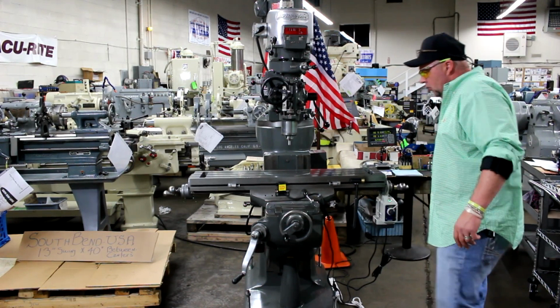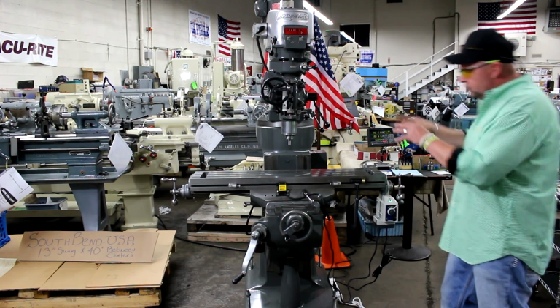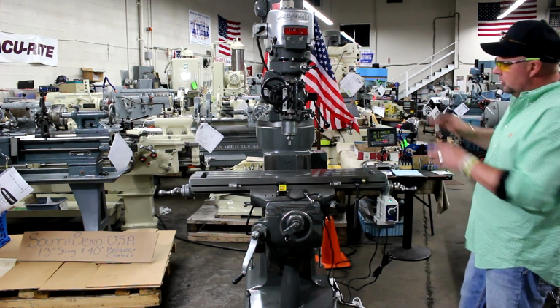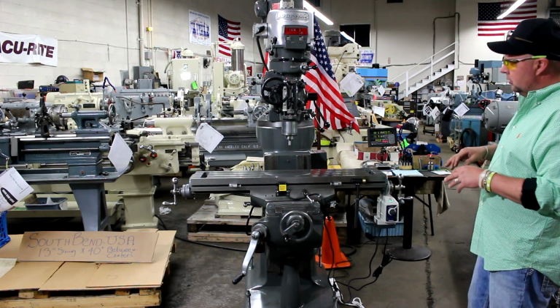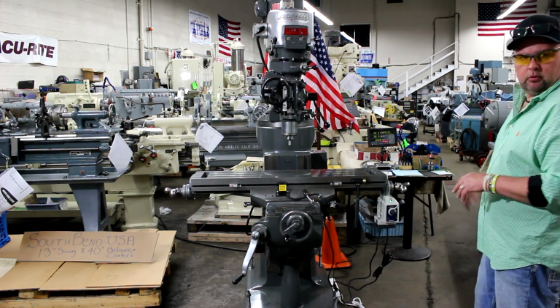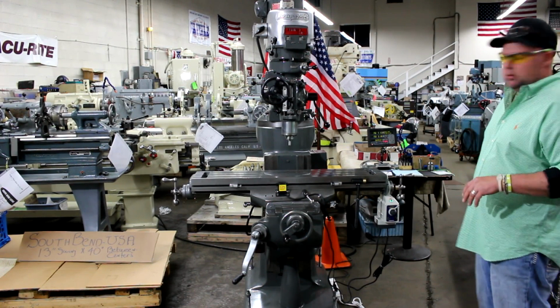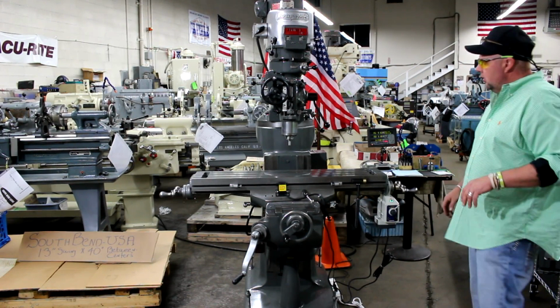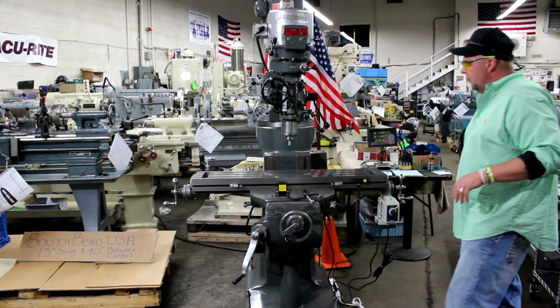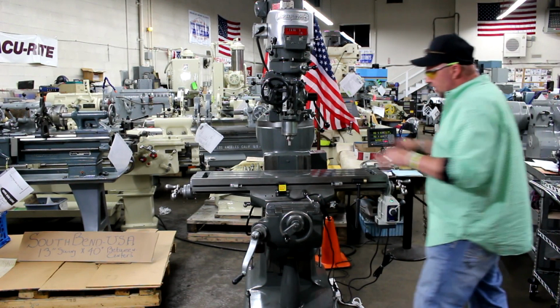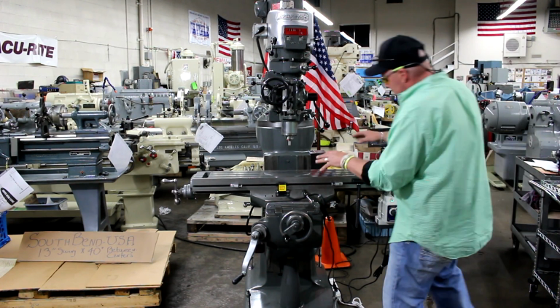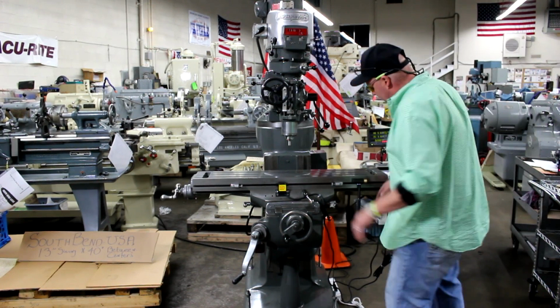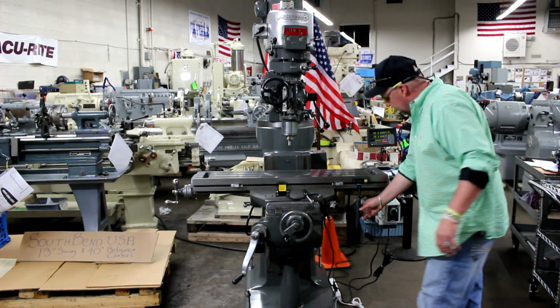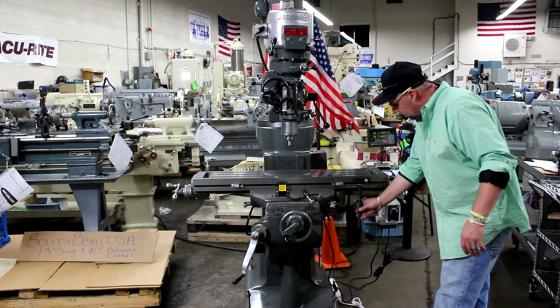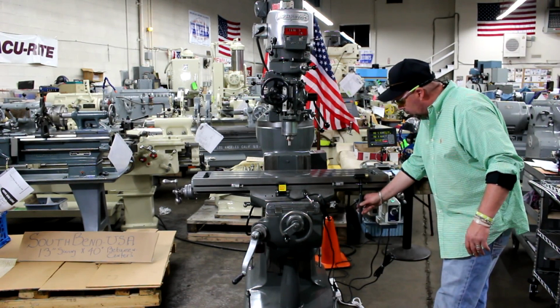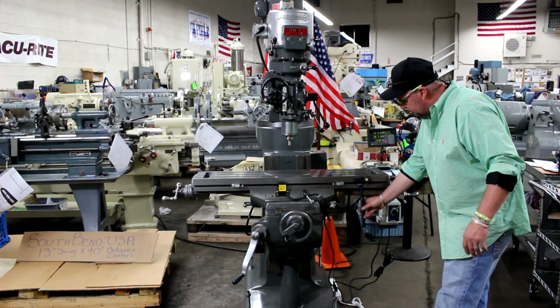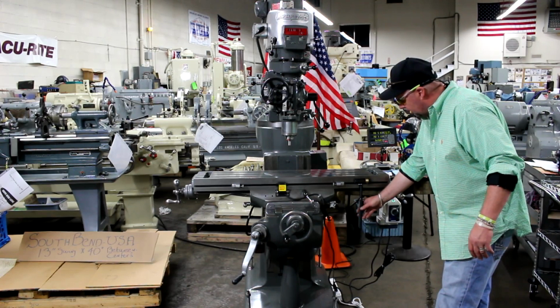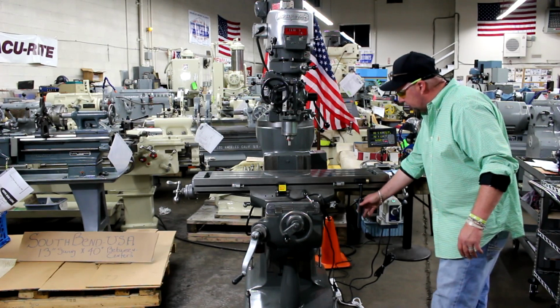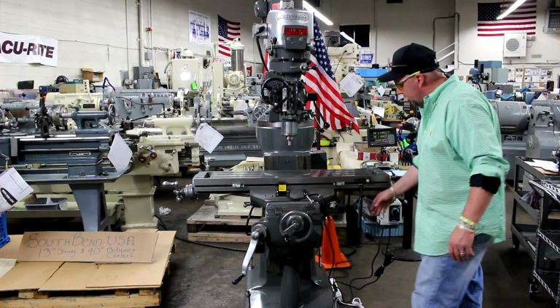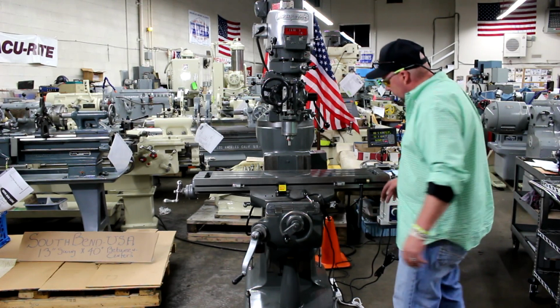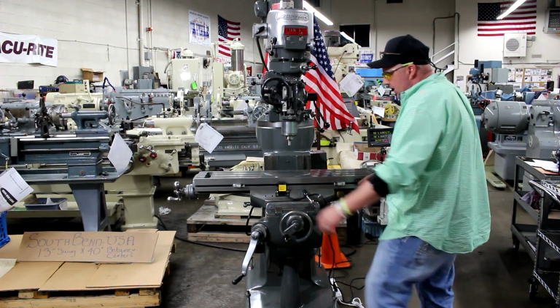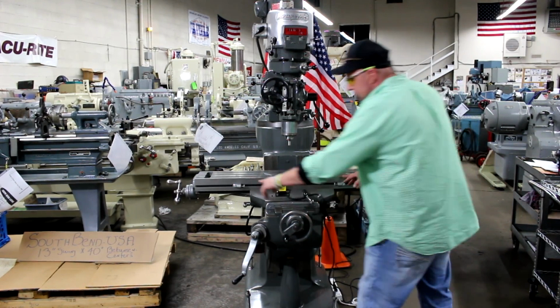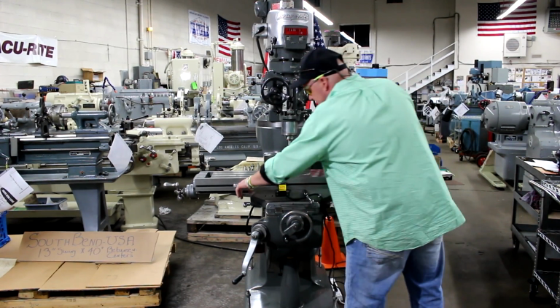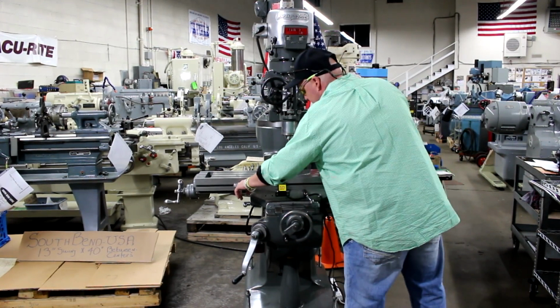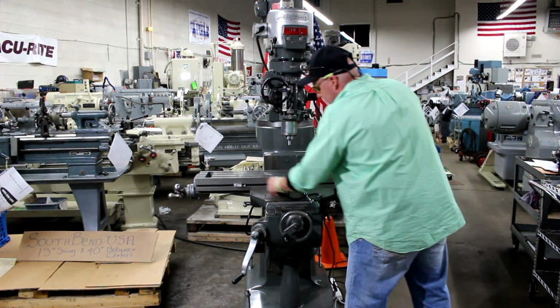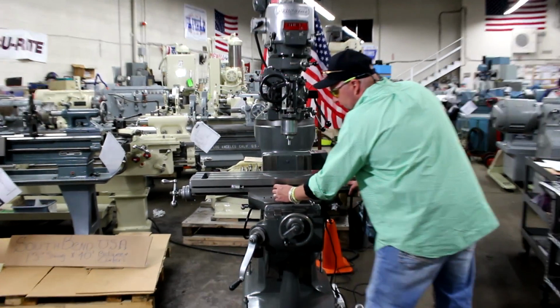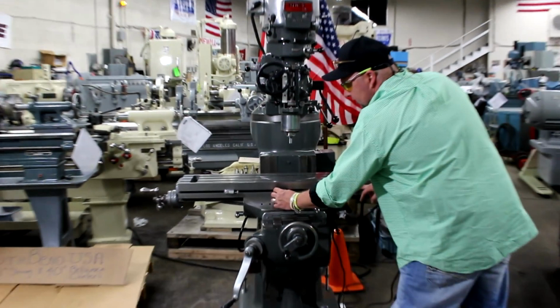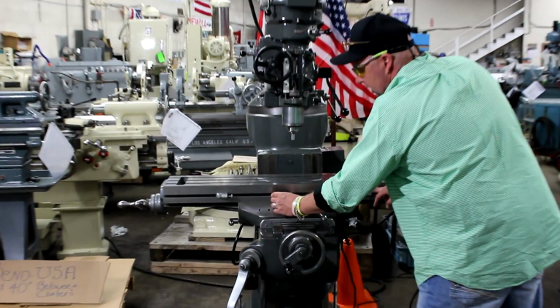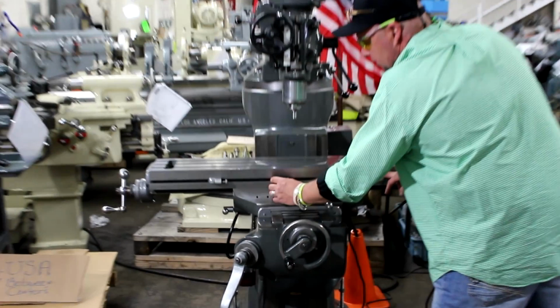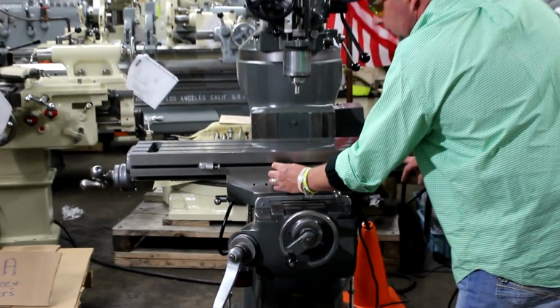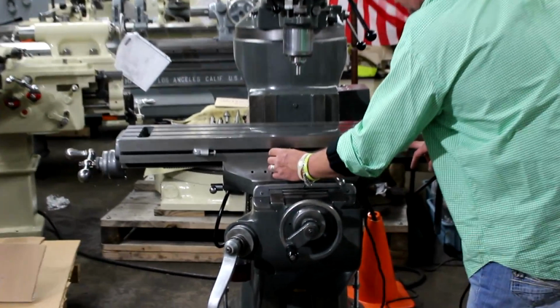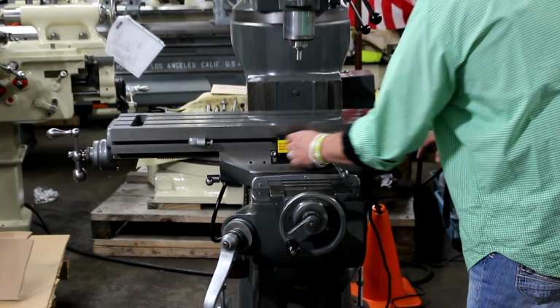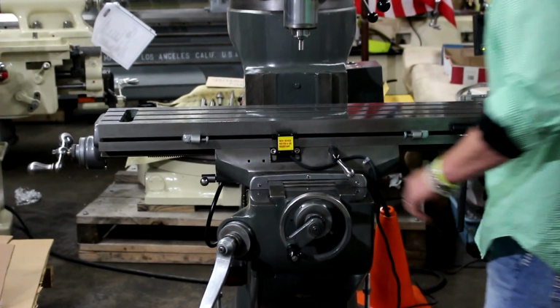Let's go over the additional accessories. We've set this machine up with one of the special handles here. We have the table stops on and set up for the limit switch for the power feed.